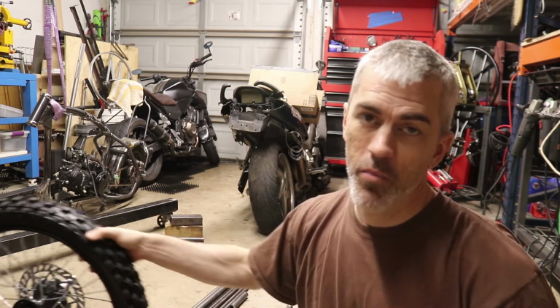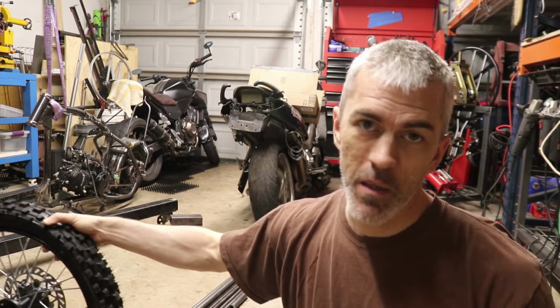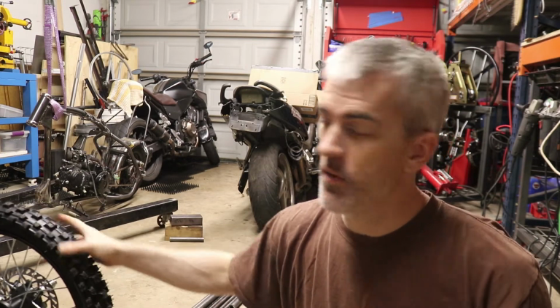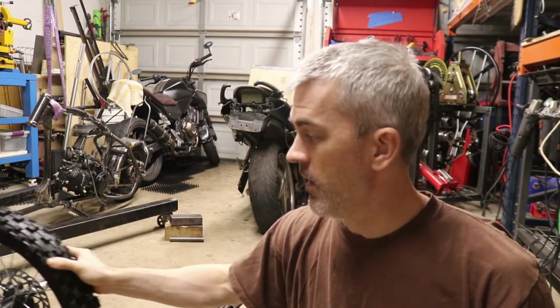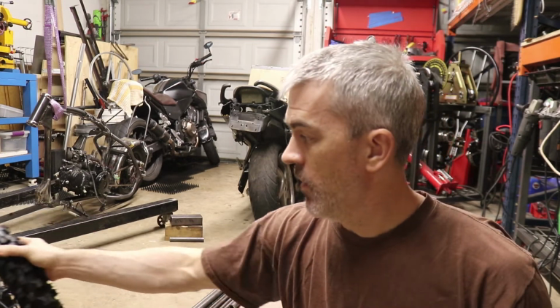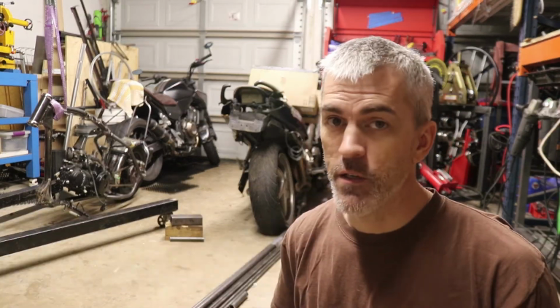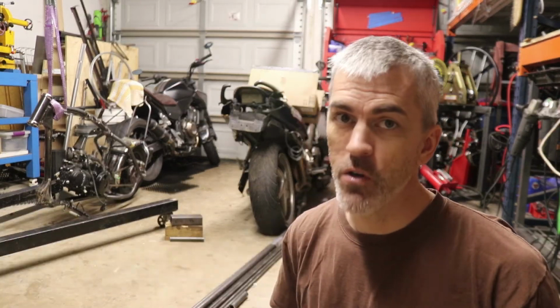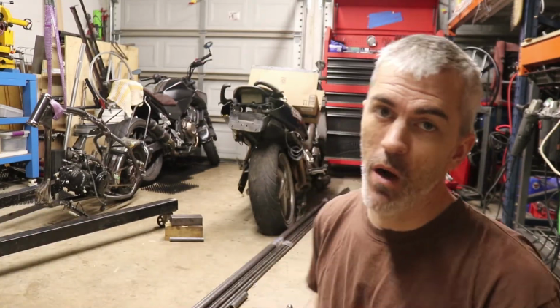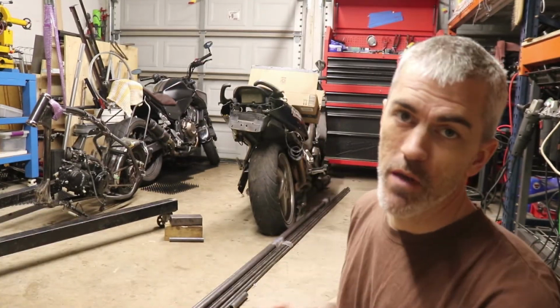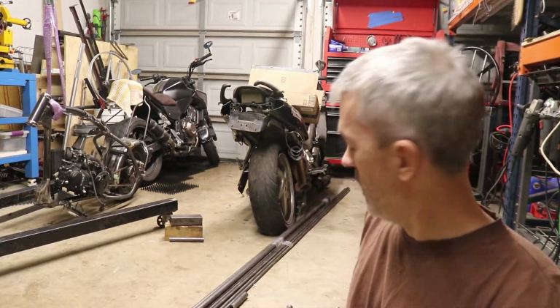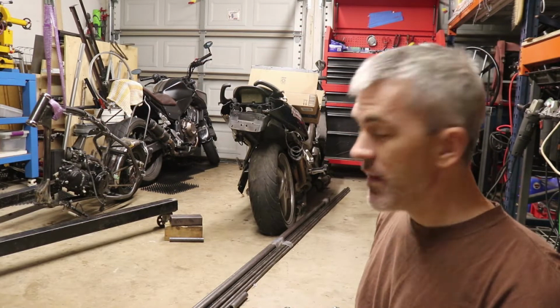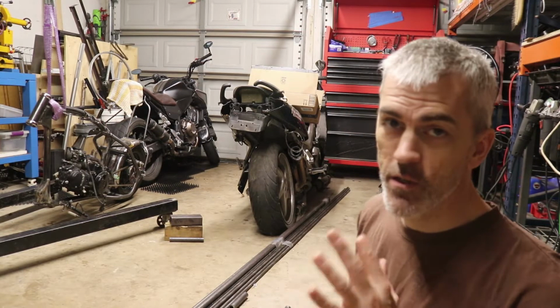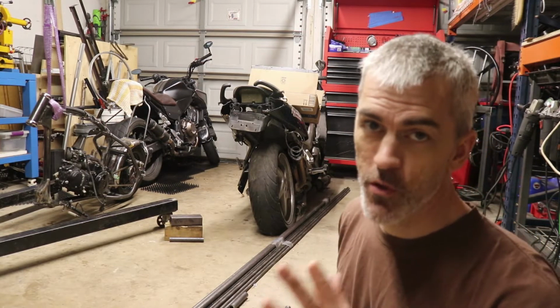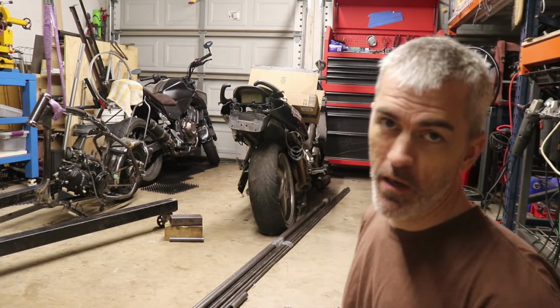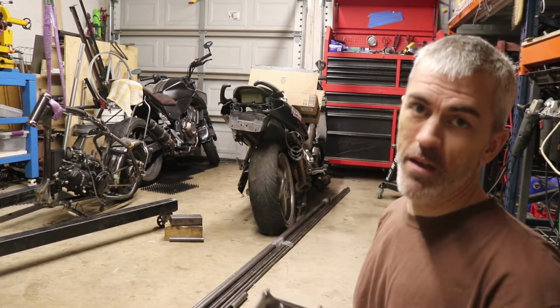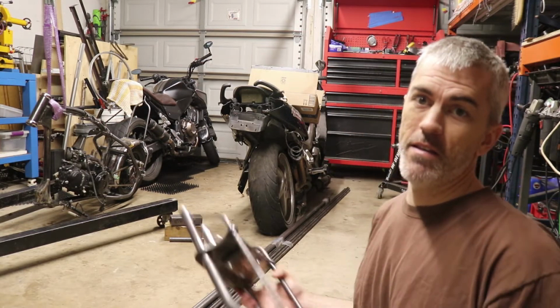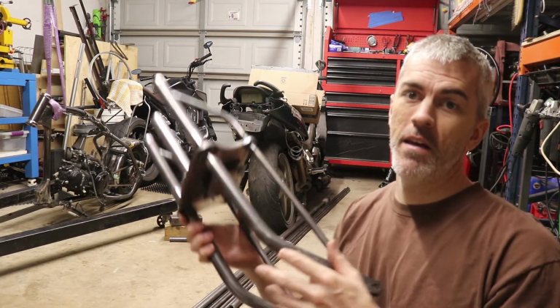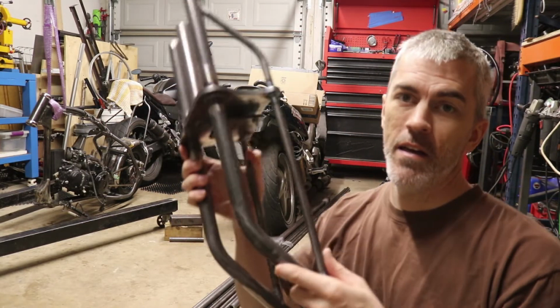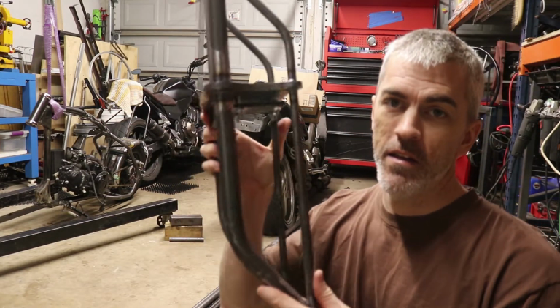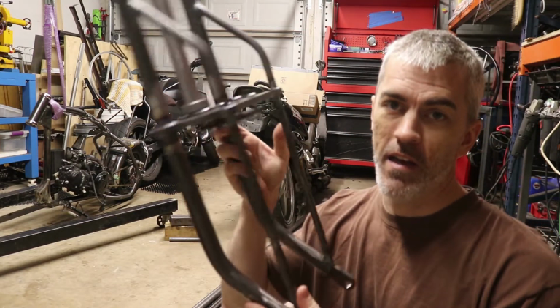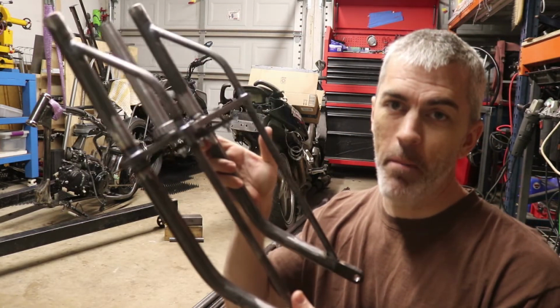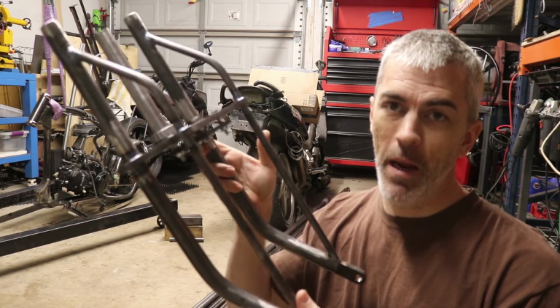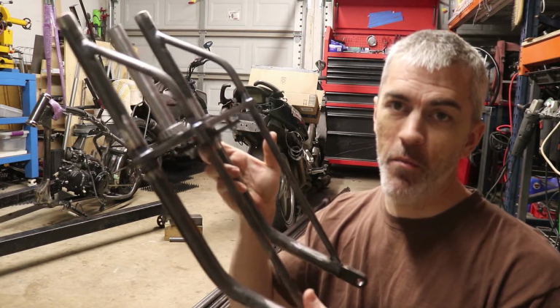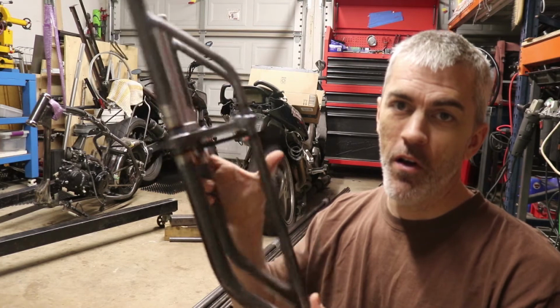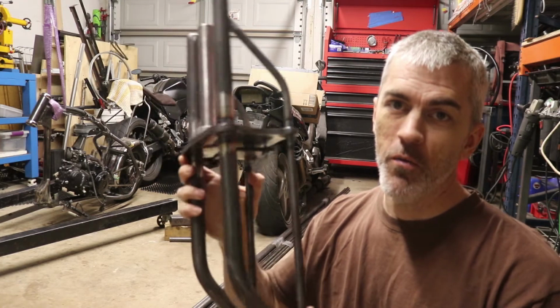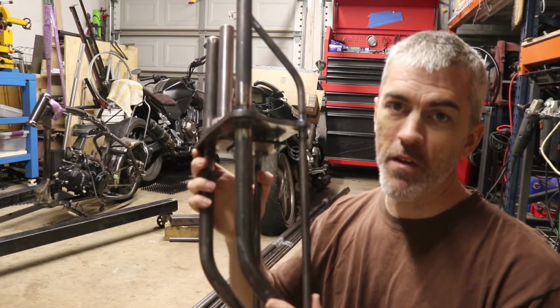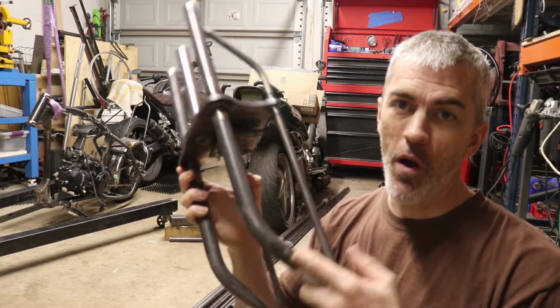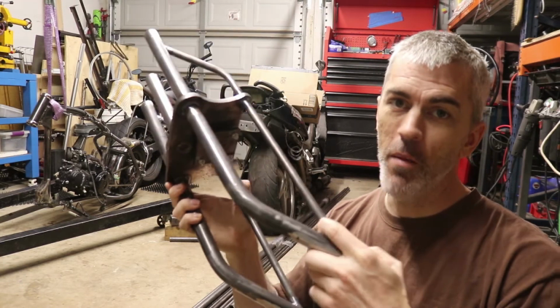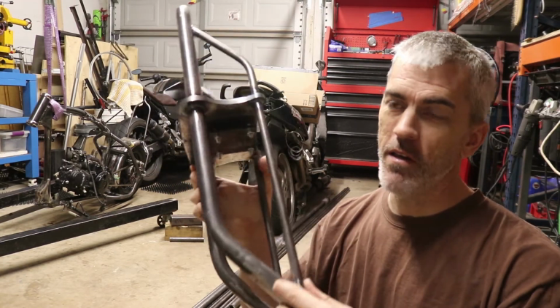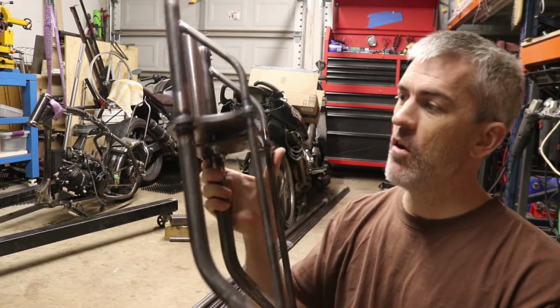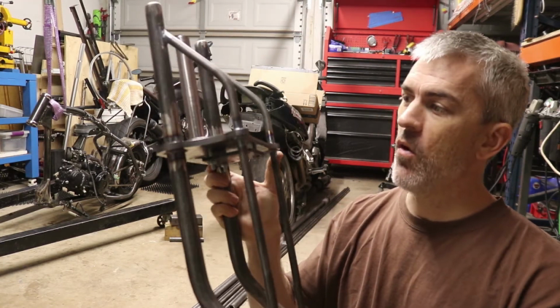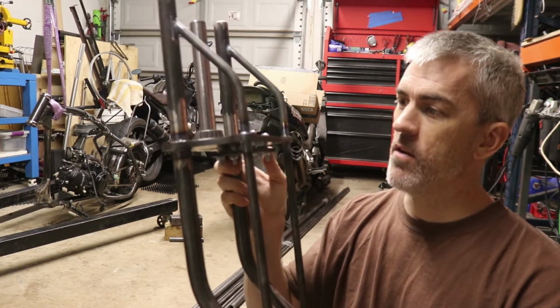I'll probably end up keeping the gnarly tire because it's functional – why would you not use it? And this is what I'm super excited about right here. Ba-bam! We've got this all welded up. It is so awesome.